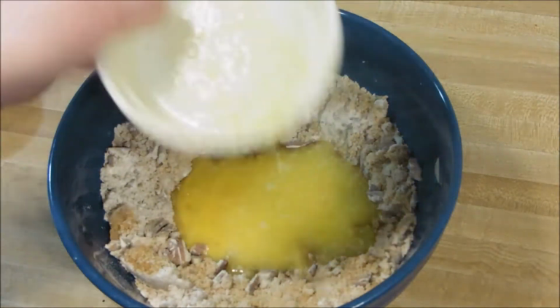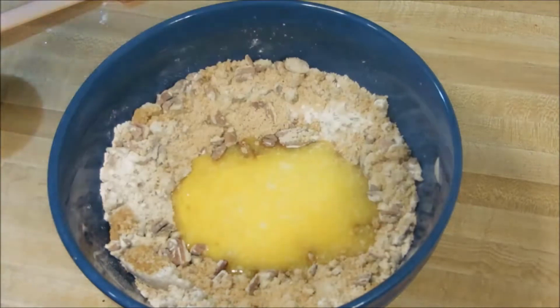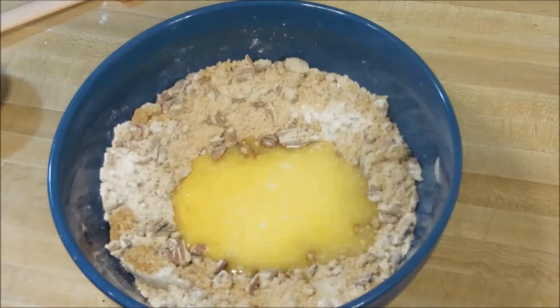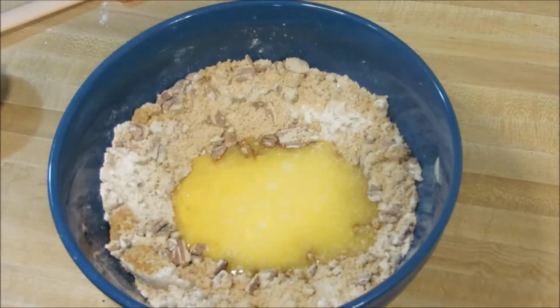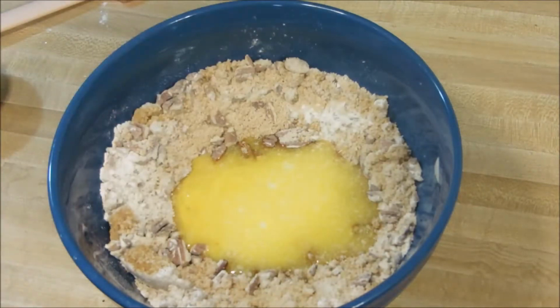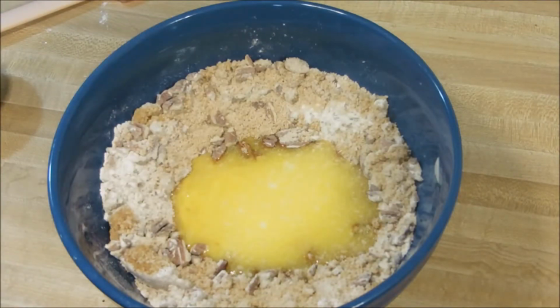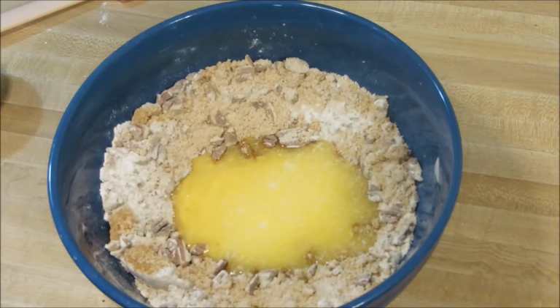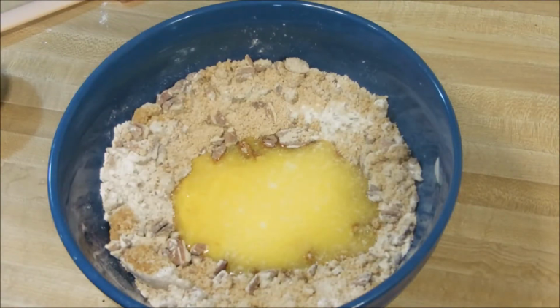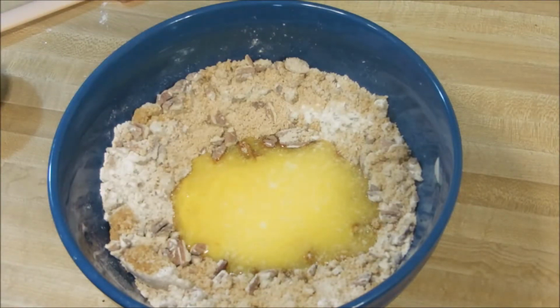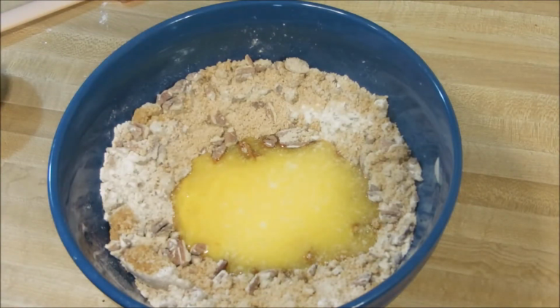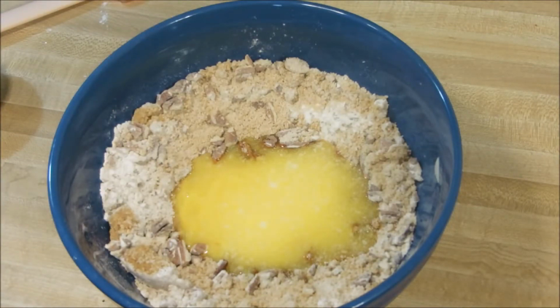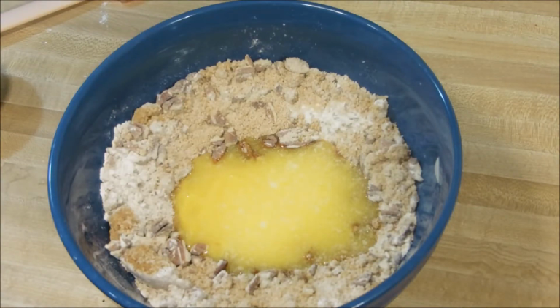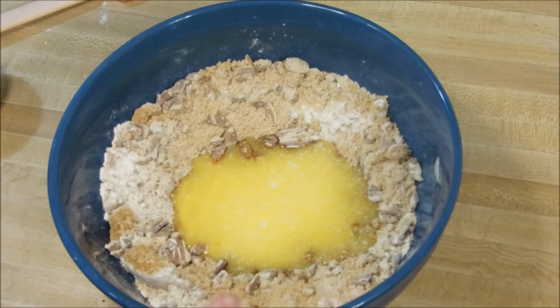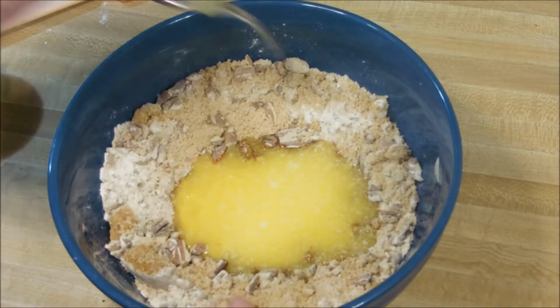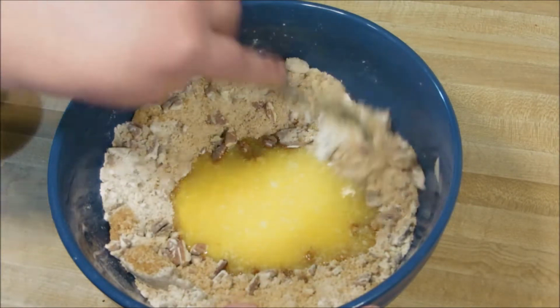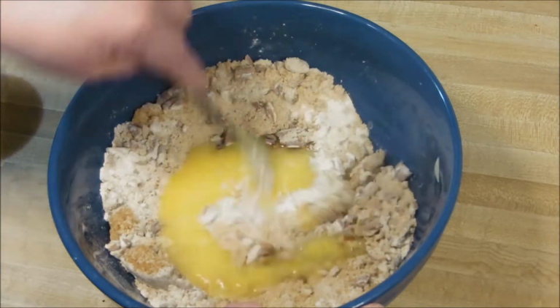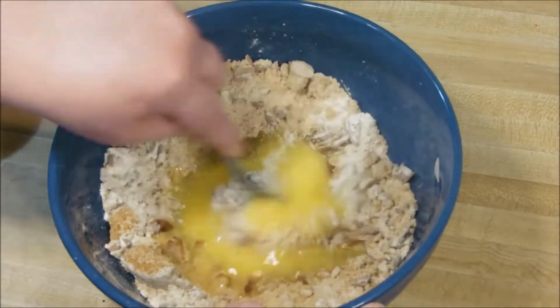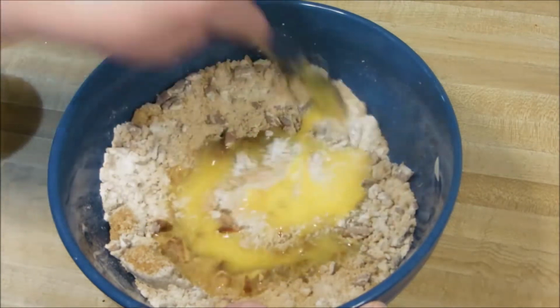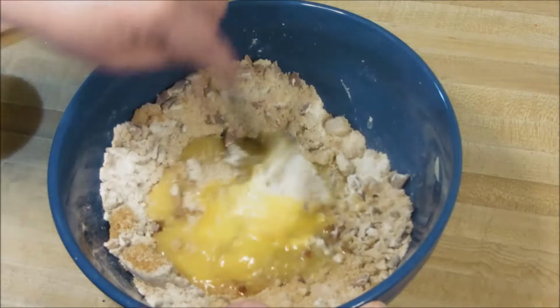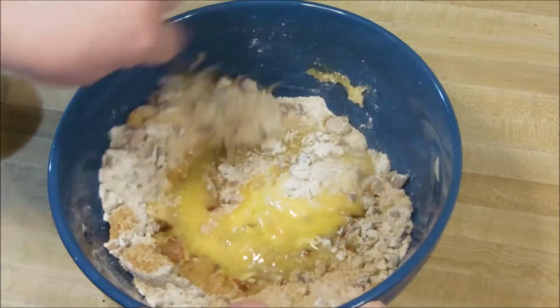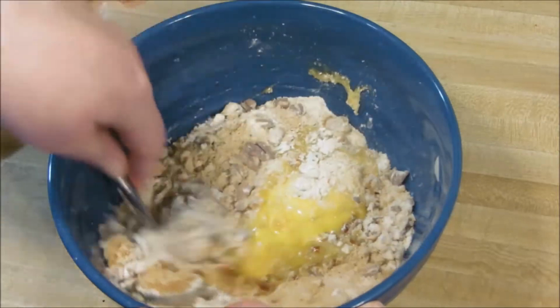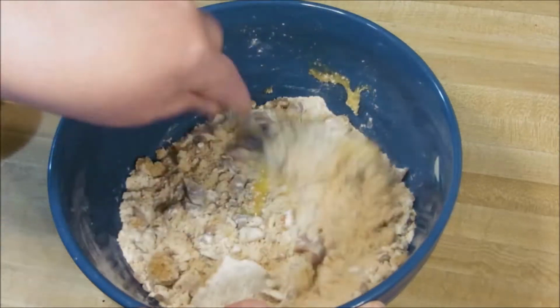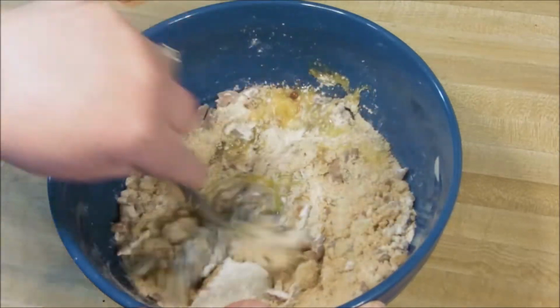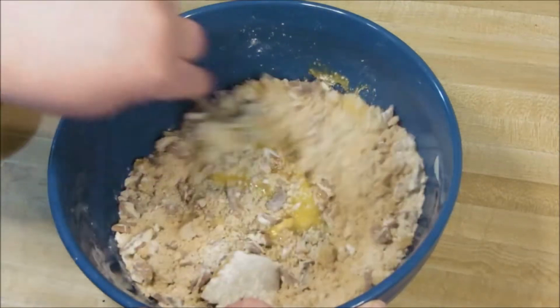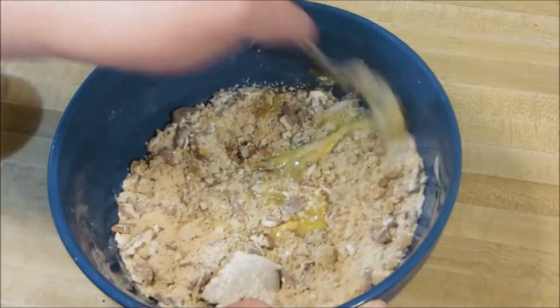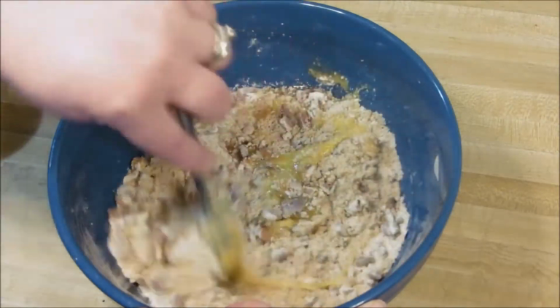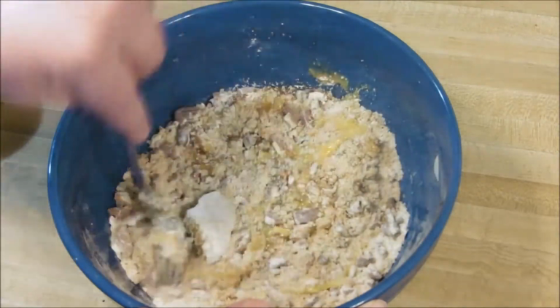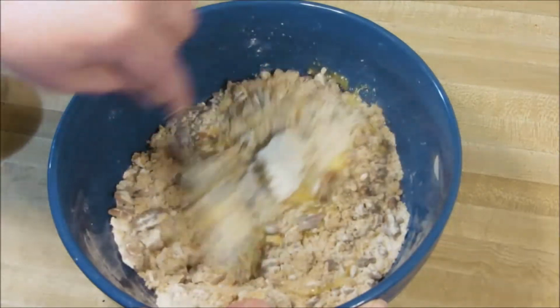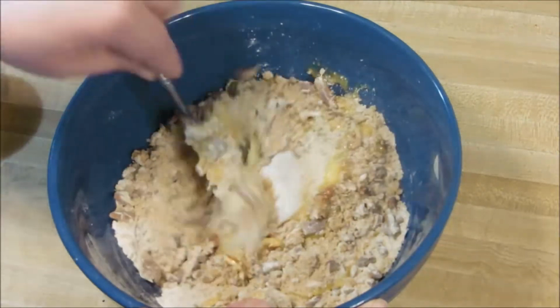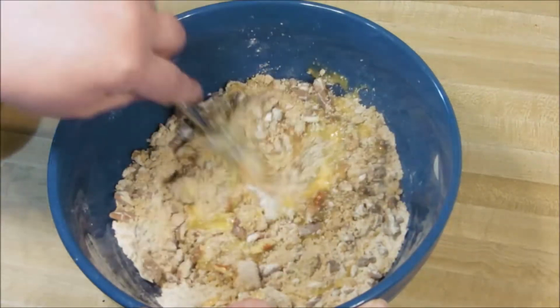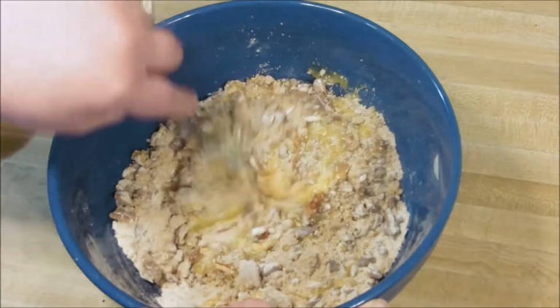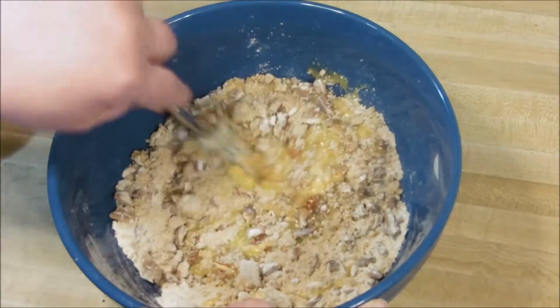Don't over-mix. After mine is all mixed, I did add a small splash of vanilla.